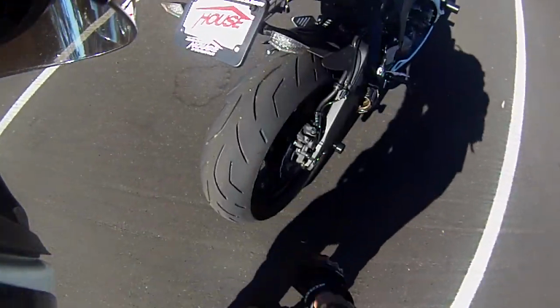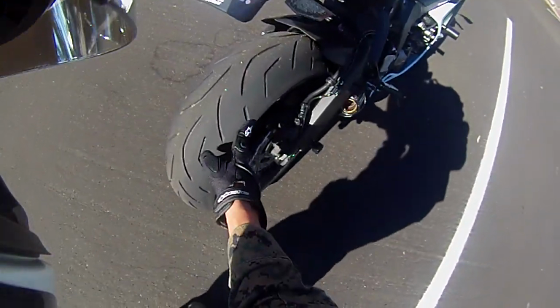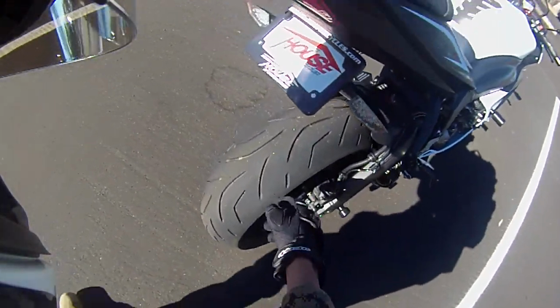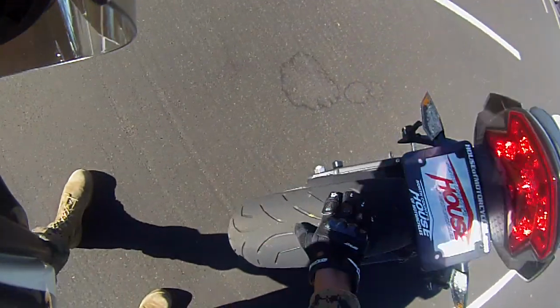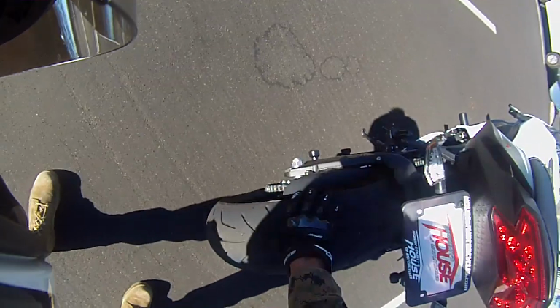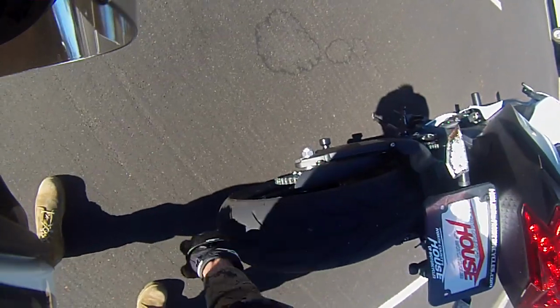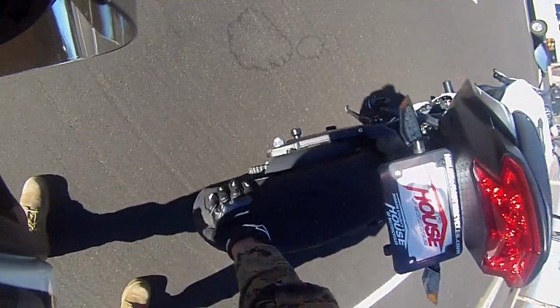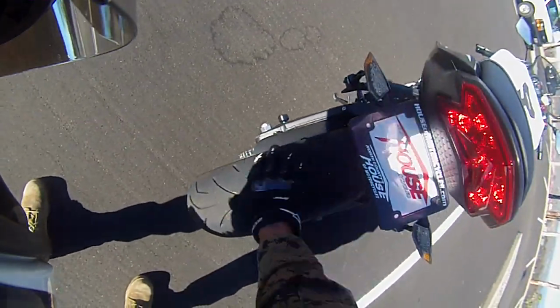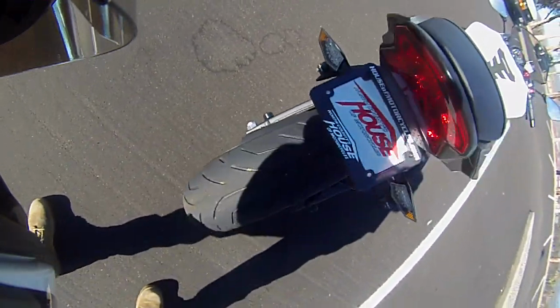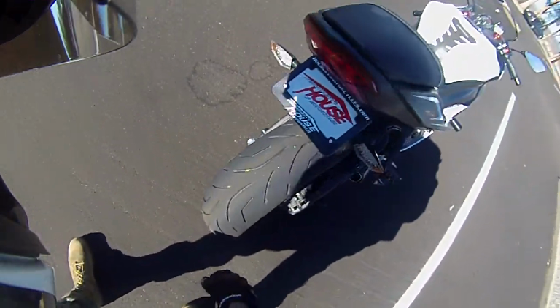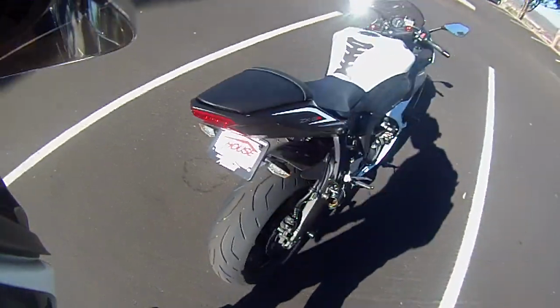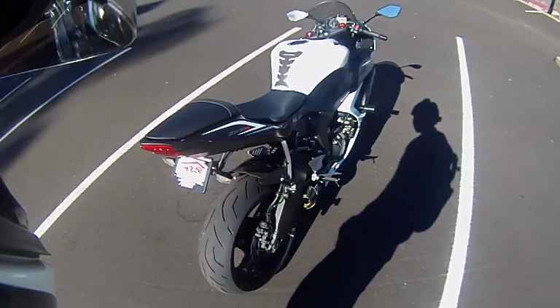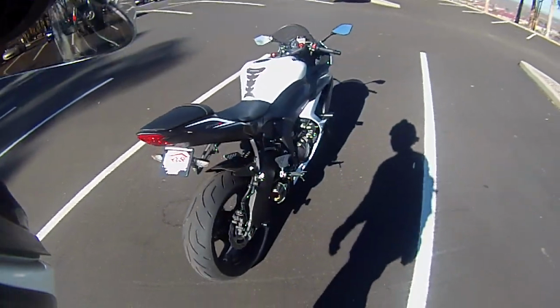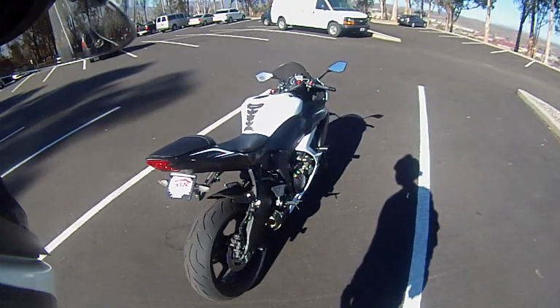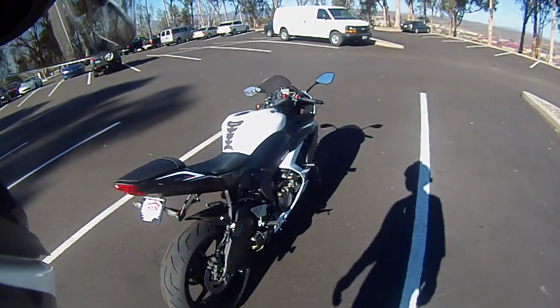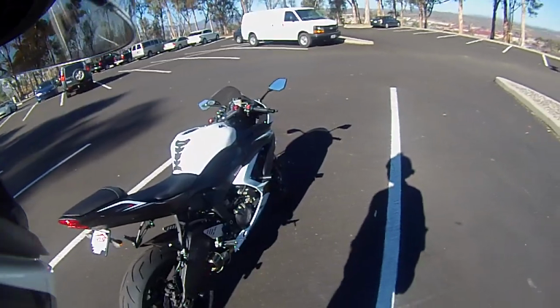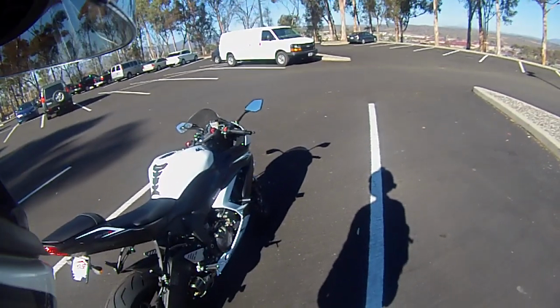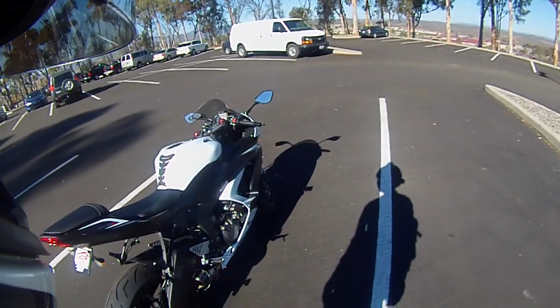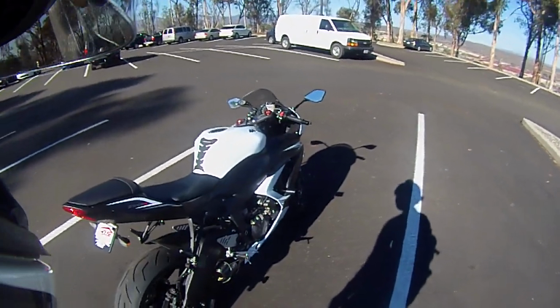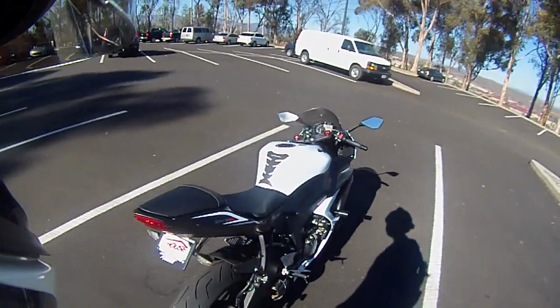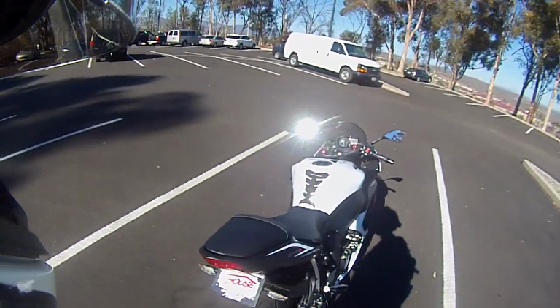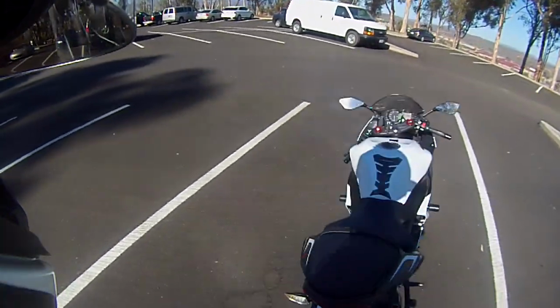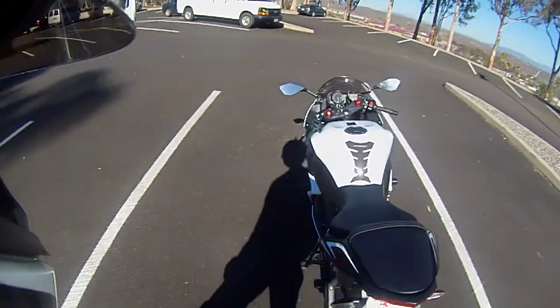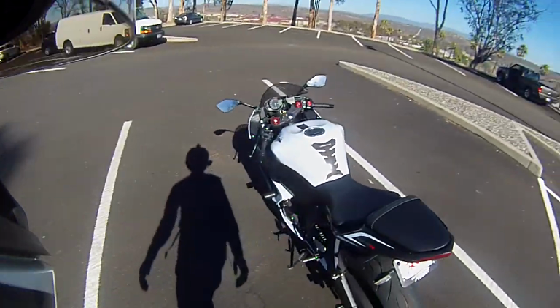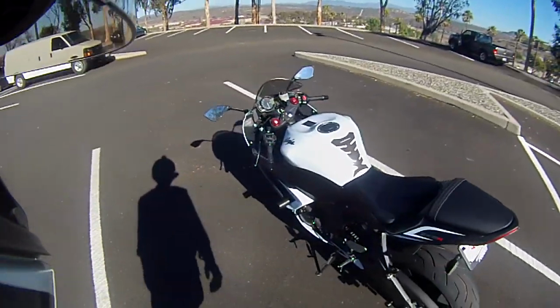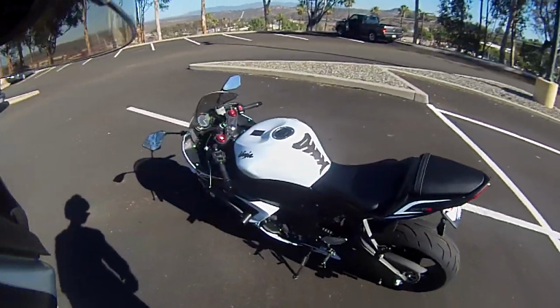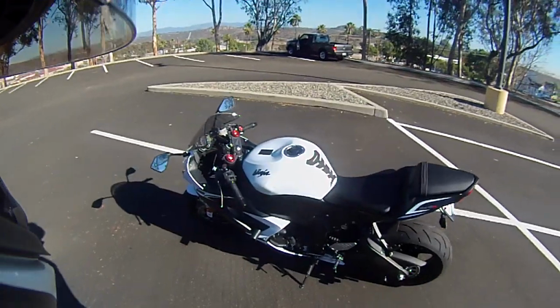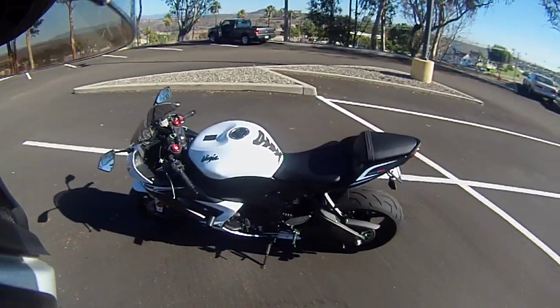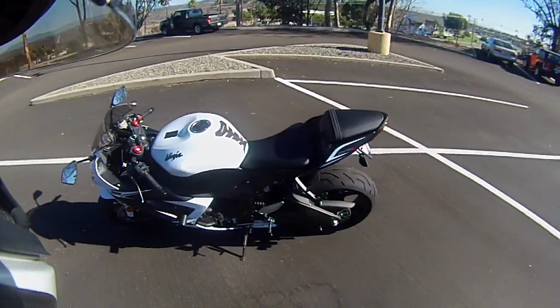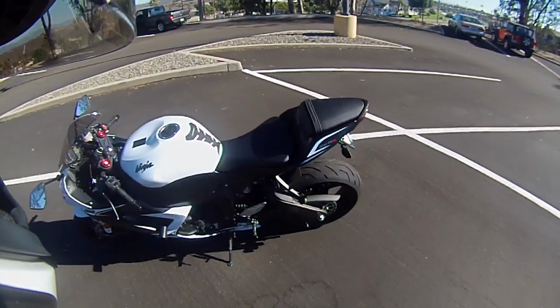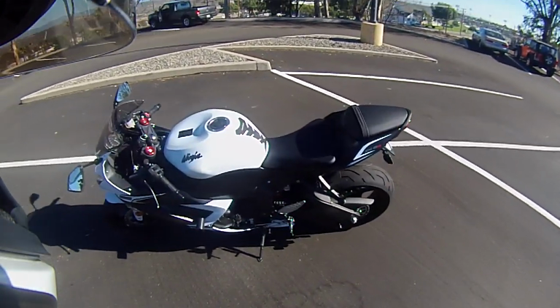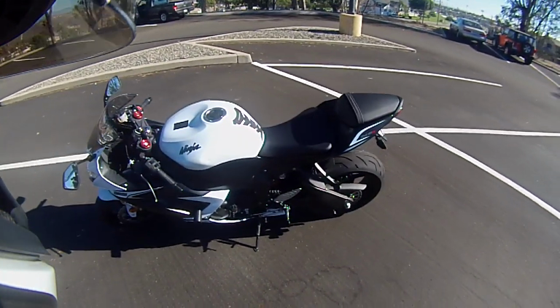Already wearing down the chicken strips on the tires. I want to get Q3s put on here as soon as I can. But other than that, I love this bike — I absolutely love it.